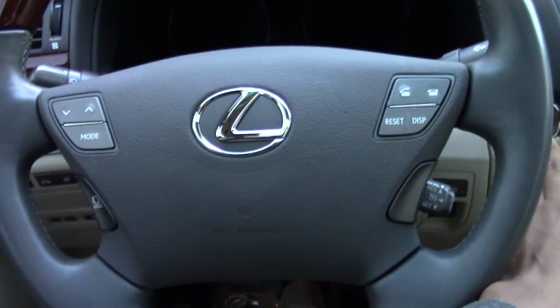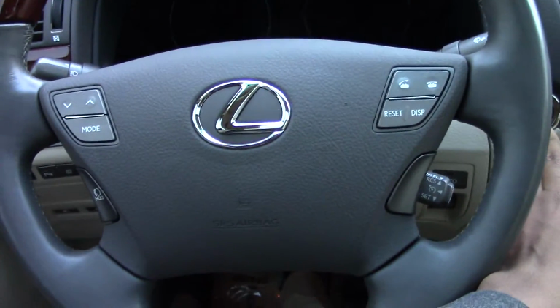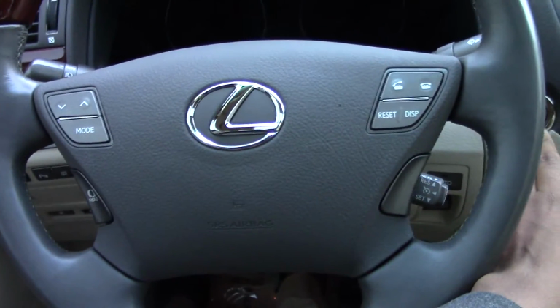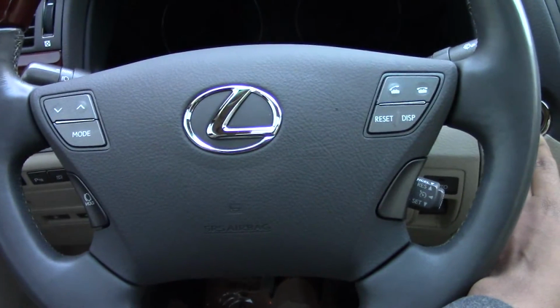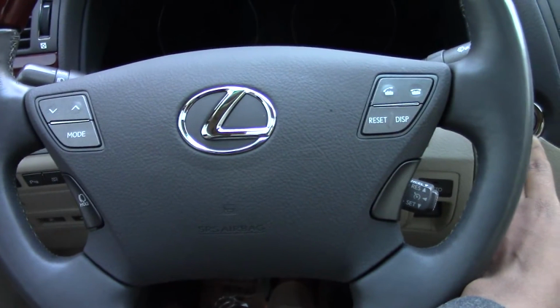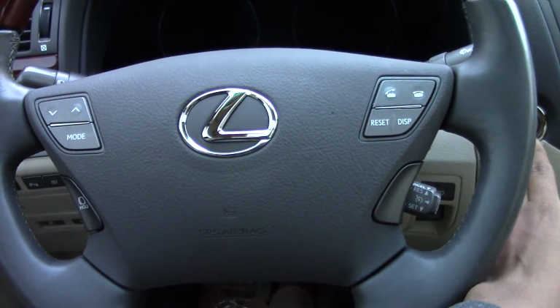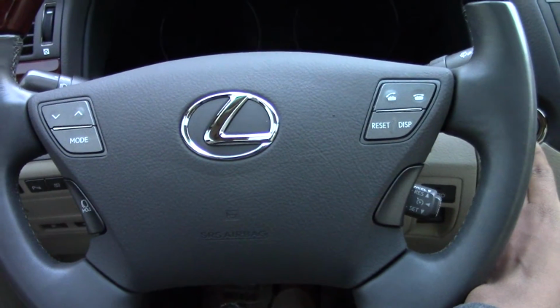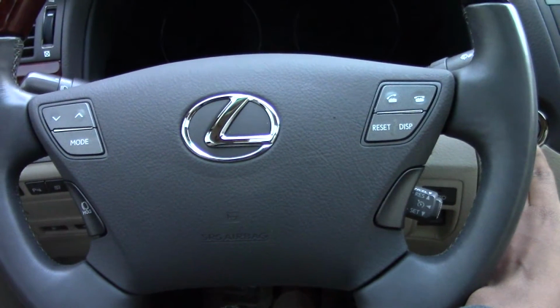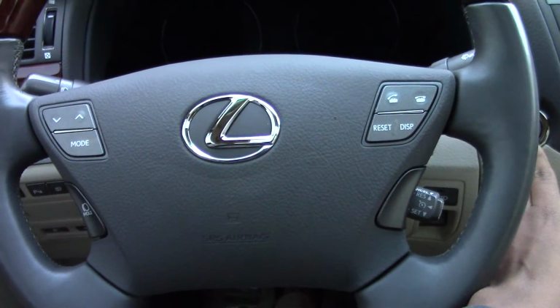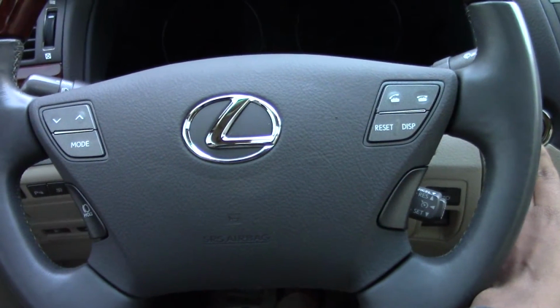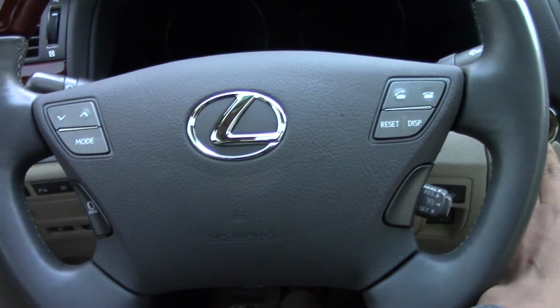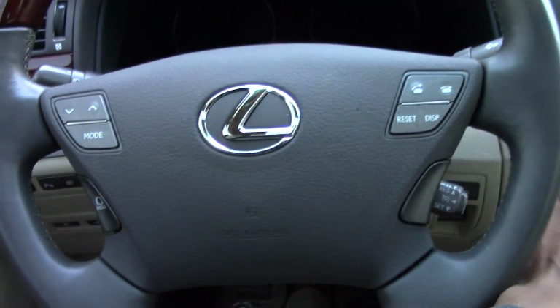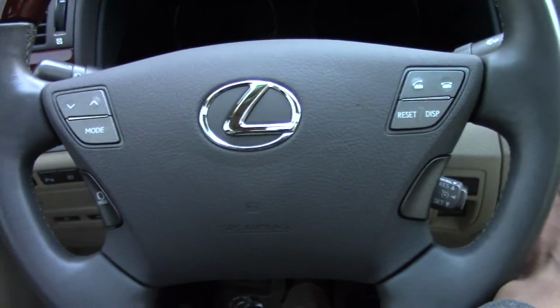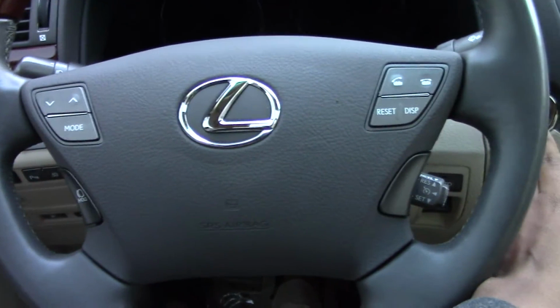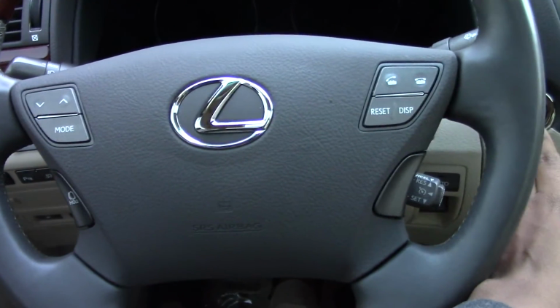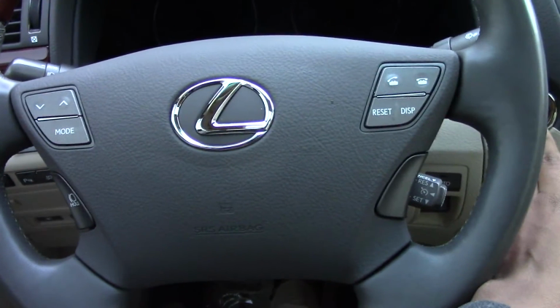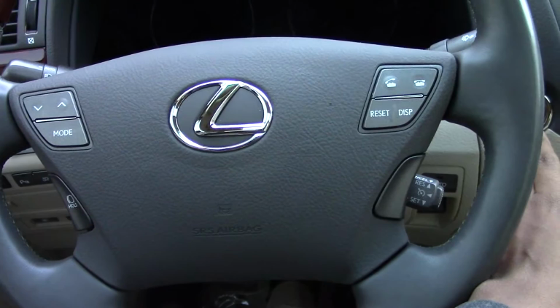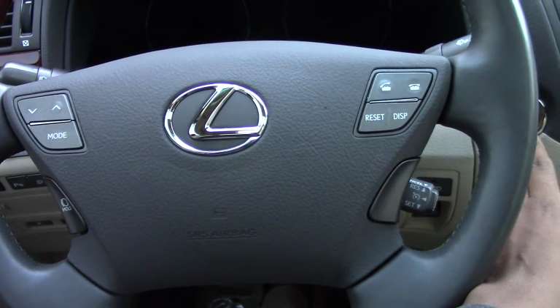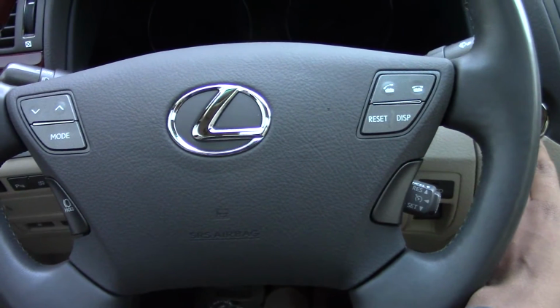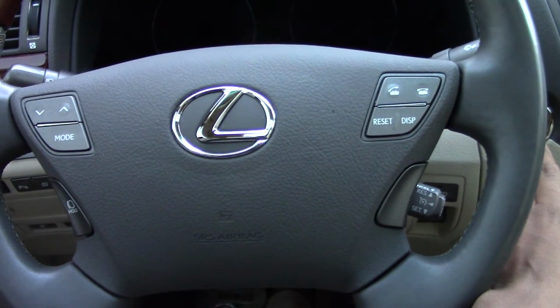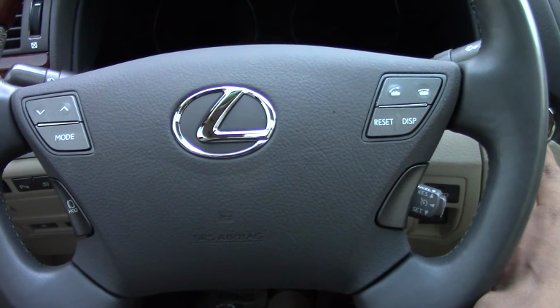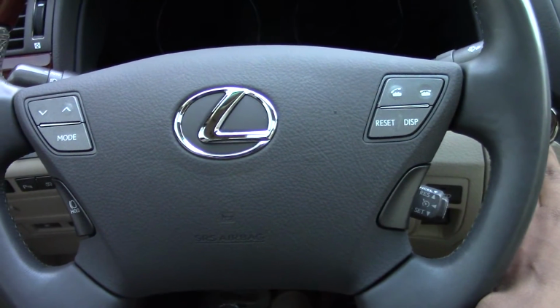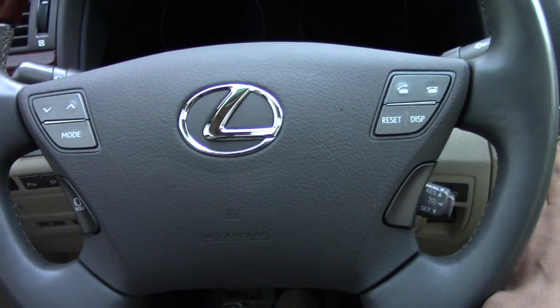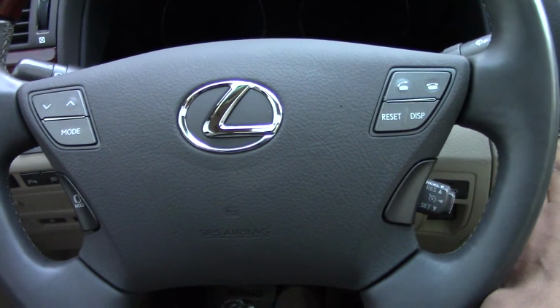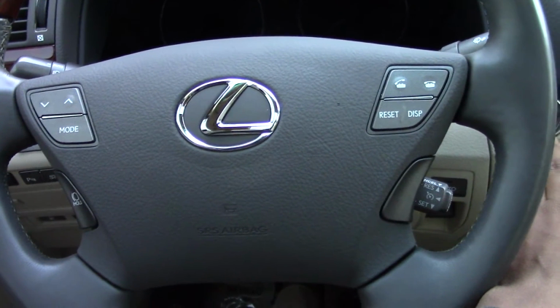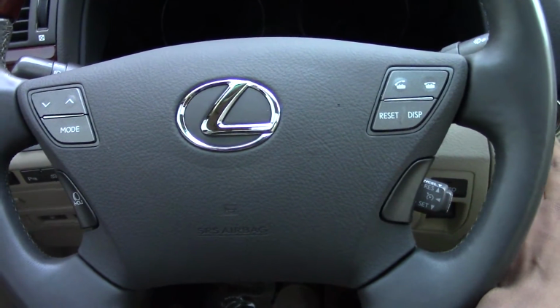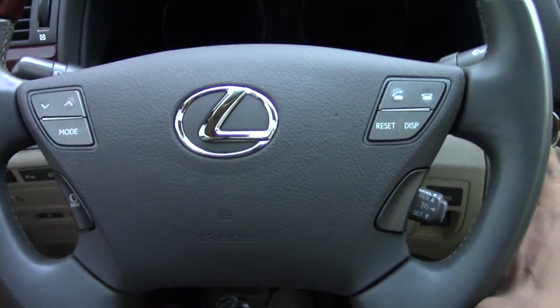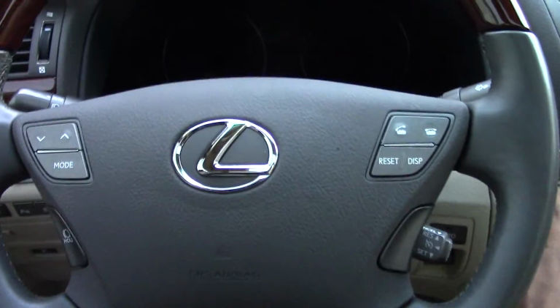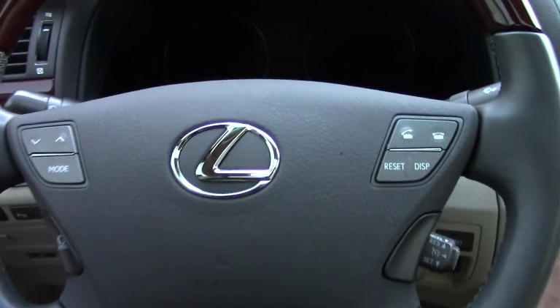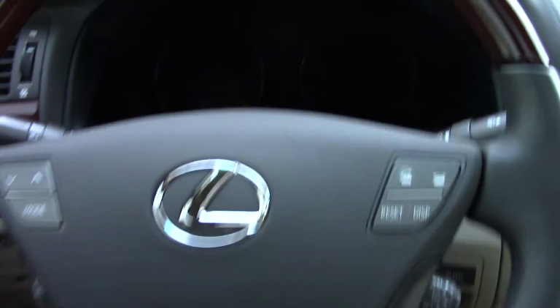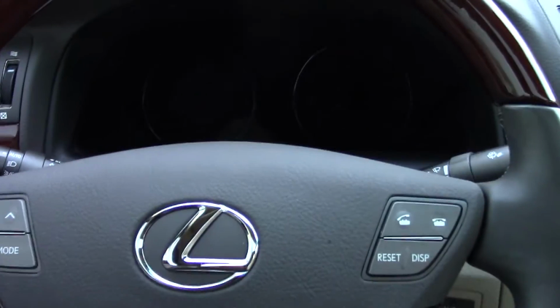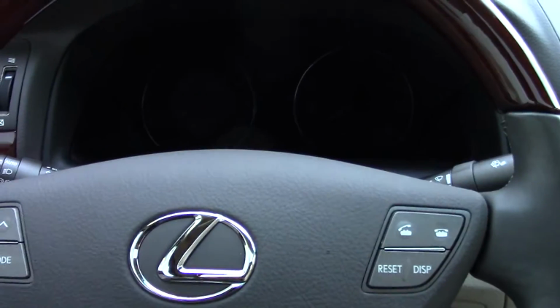Hi Lindsay, it's Michelle over at Mercedes of Hanover in regards to the 2012 Lexus LS460 that we talked about earlier.